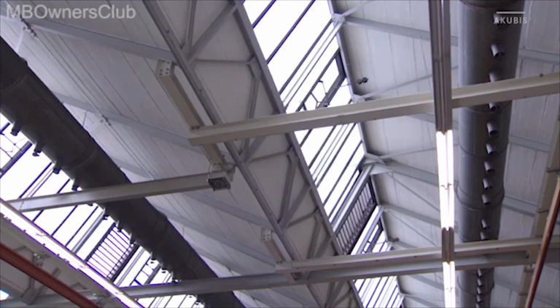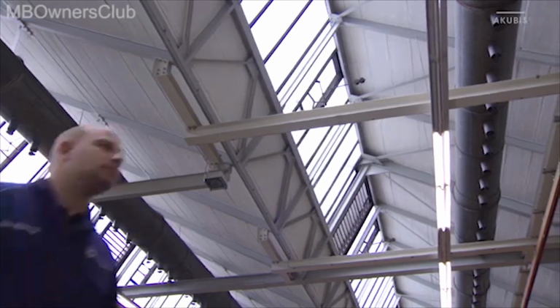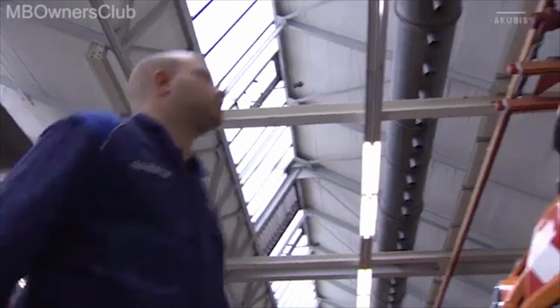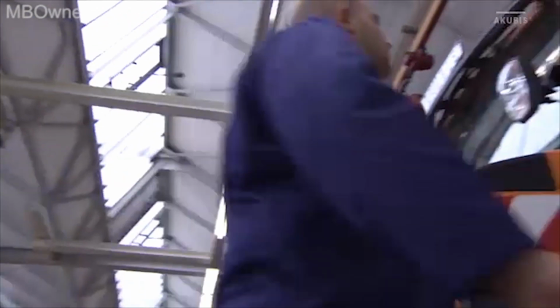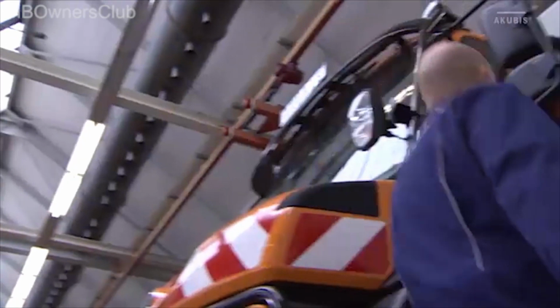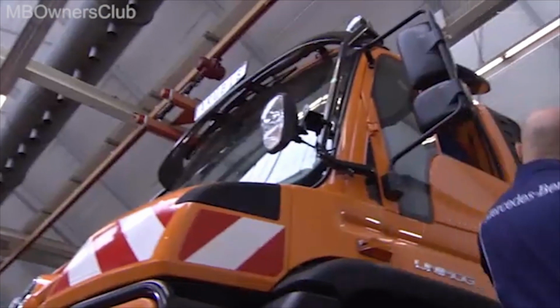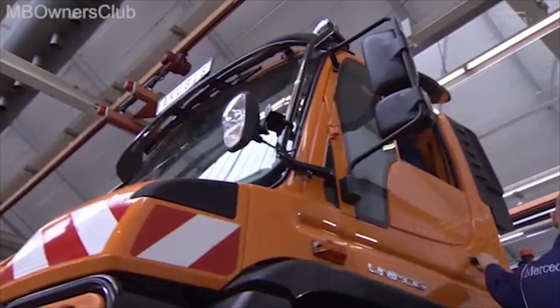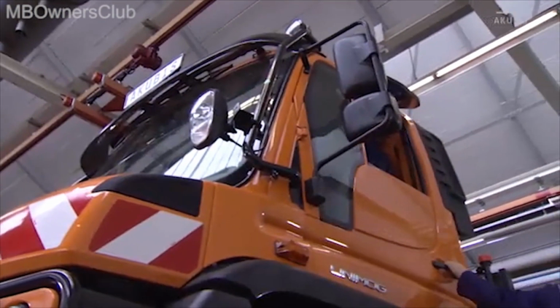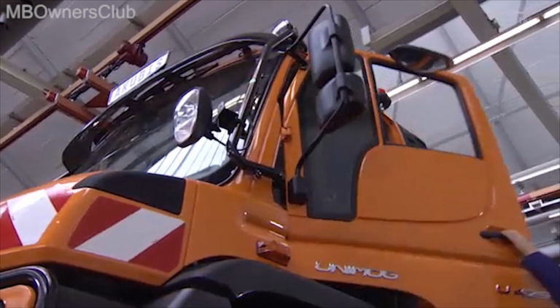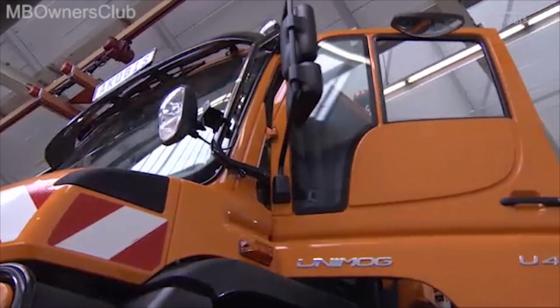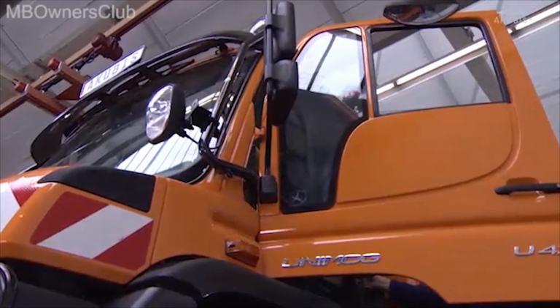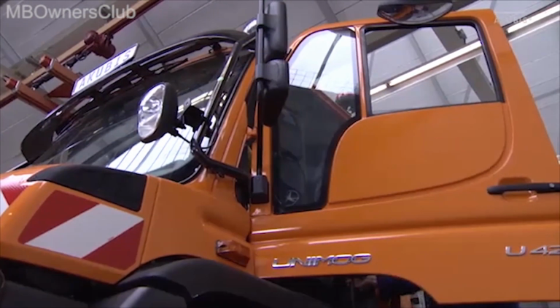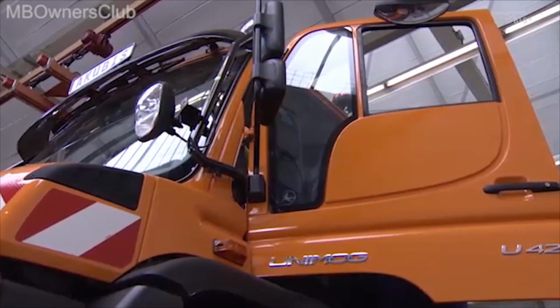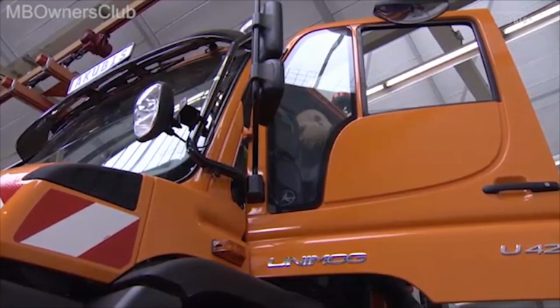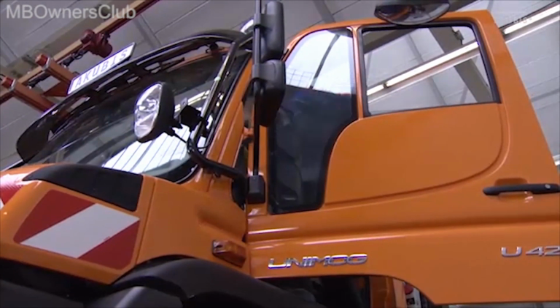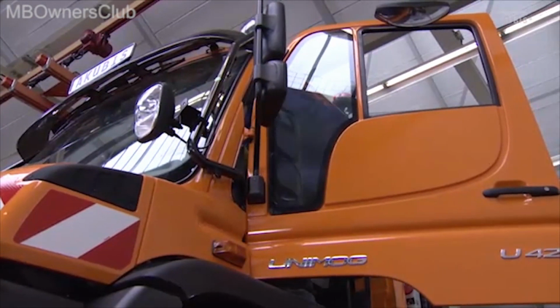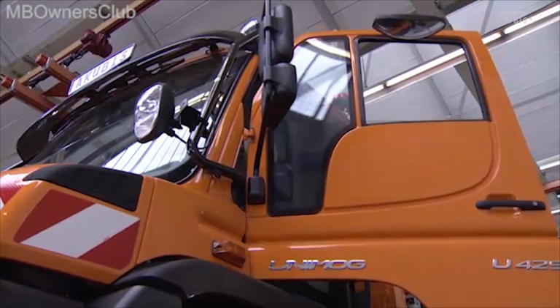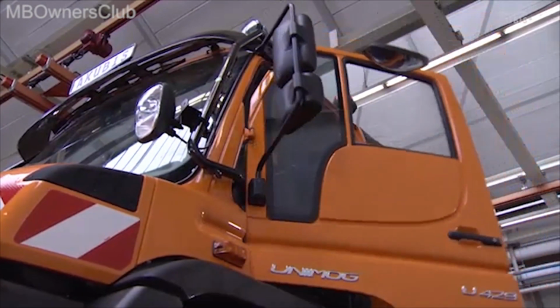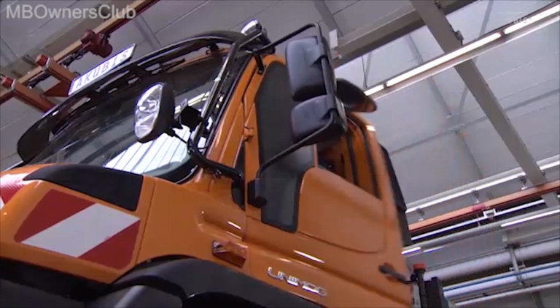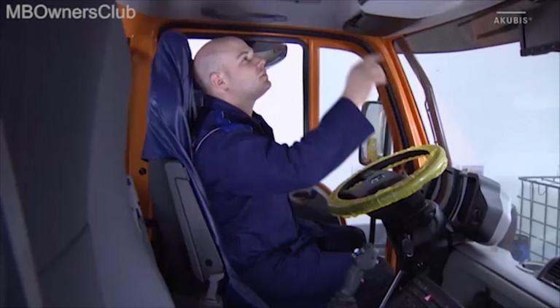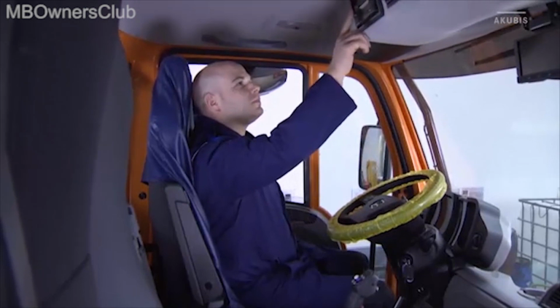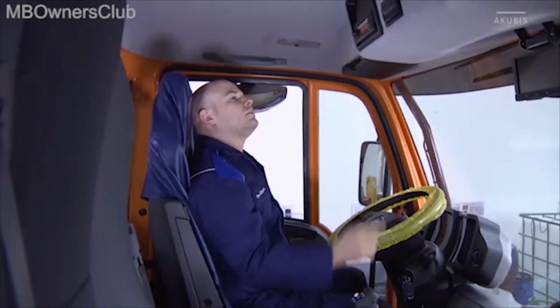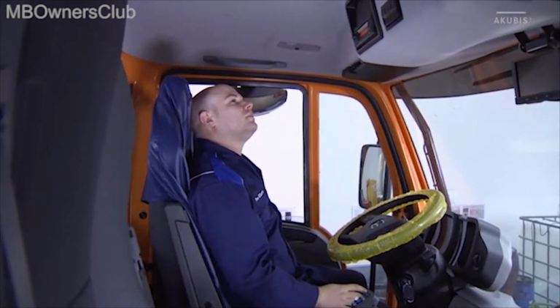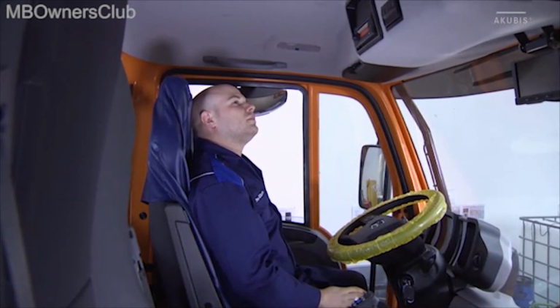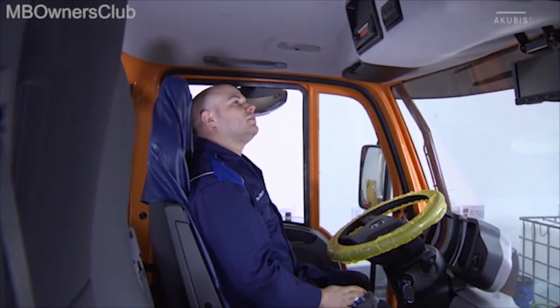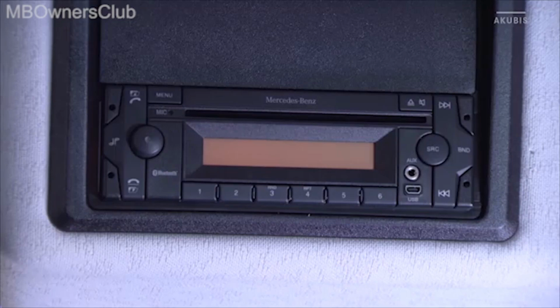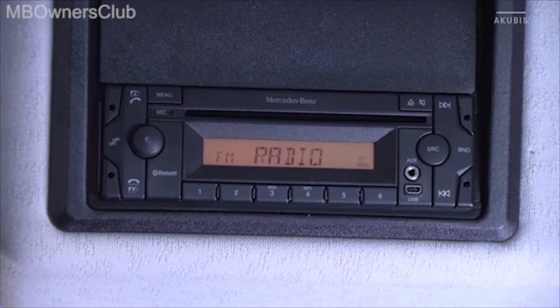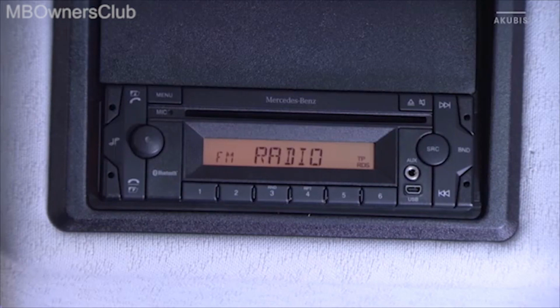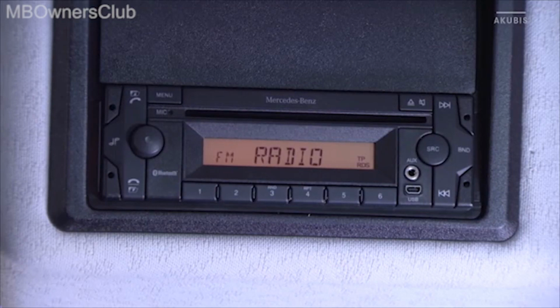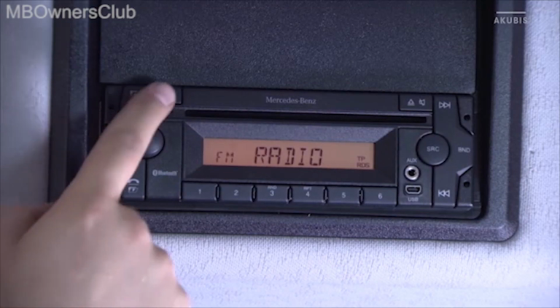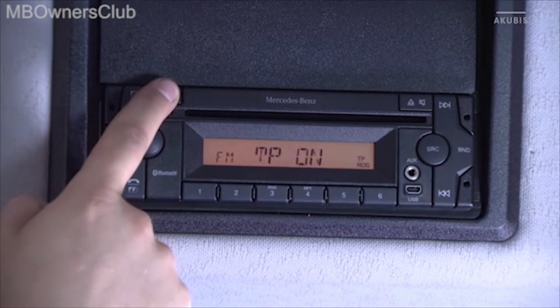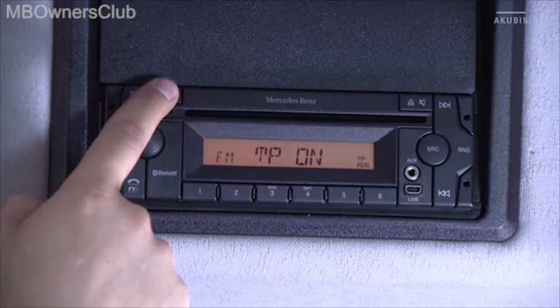To make phone calls safely while driving, connect the mobile phone to the radio. Make sure that Bluetooth is already activated on your phone. Turn on the radio and press the menu button until BT pair appears.